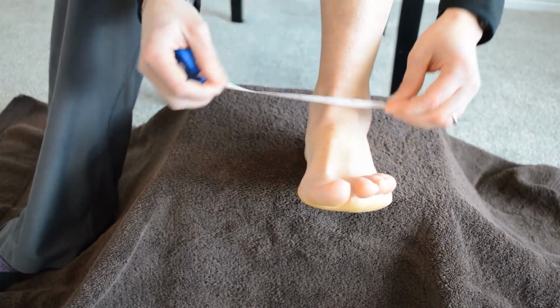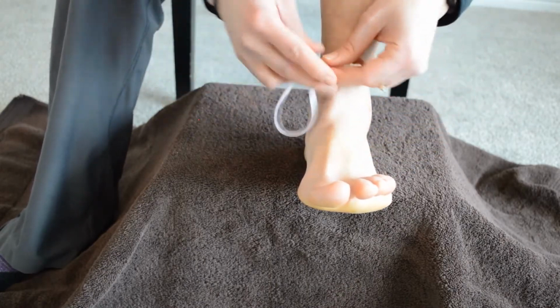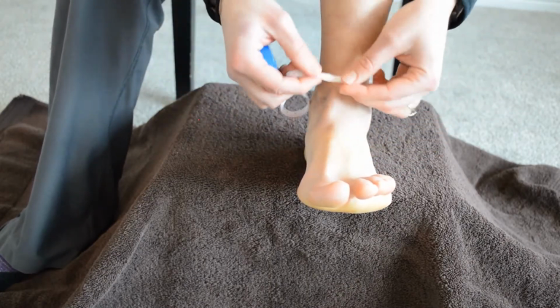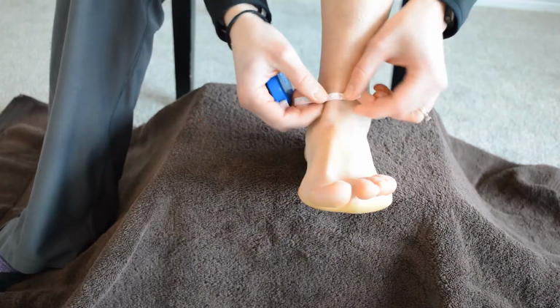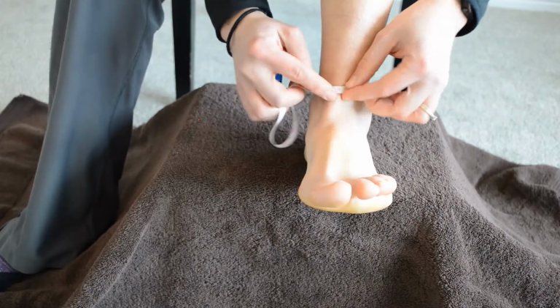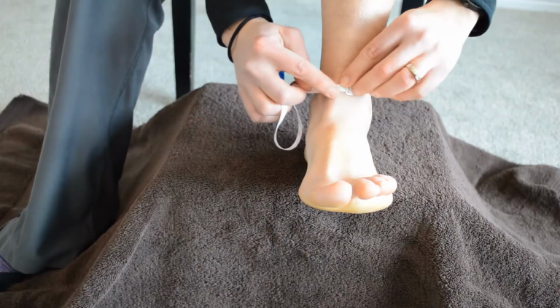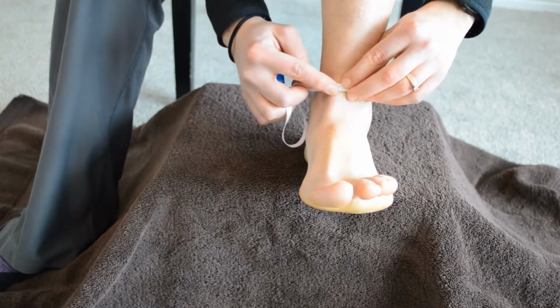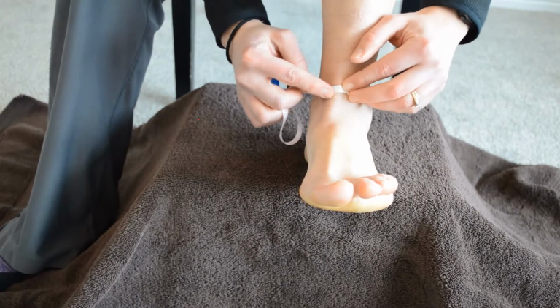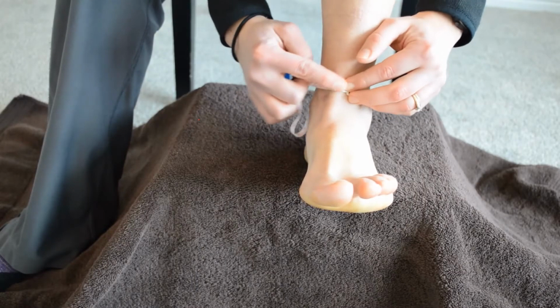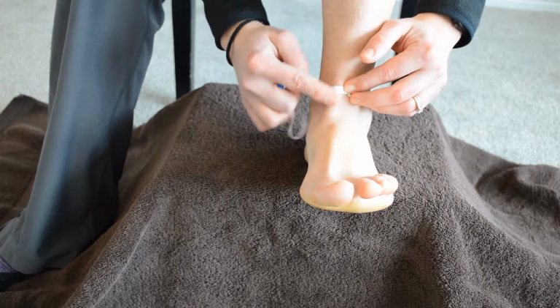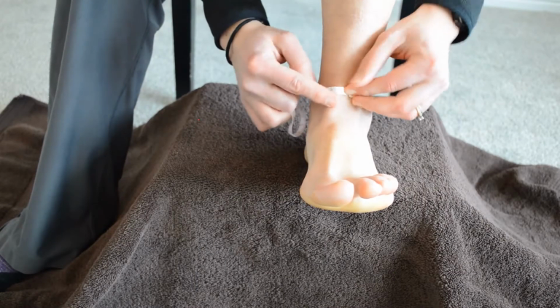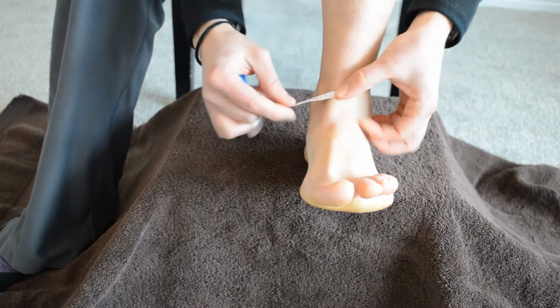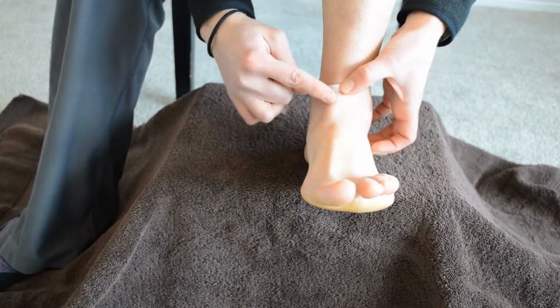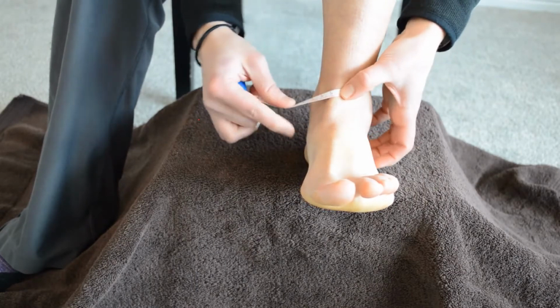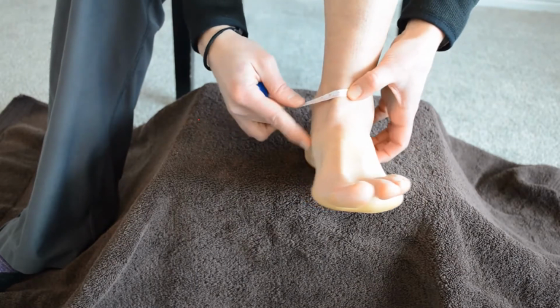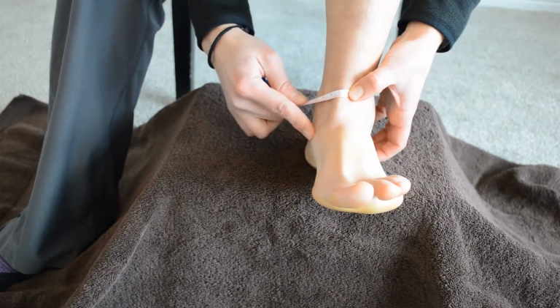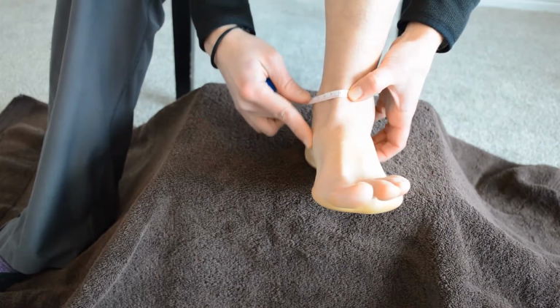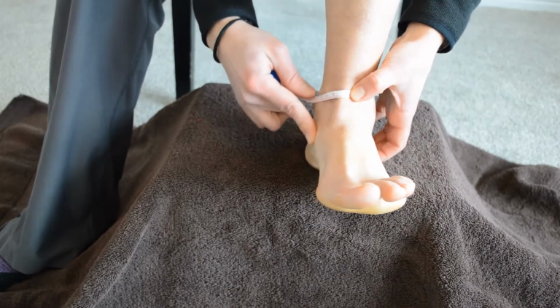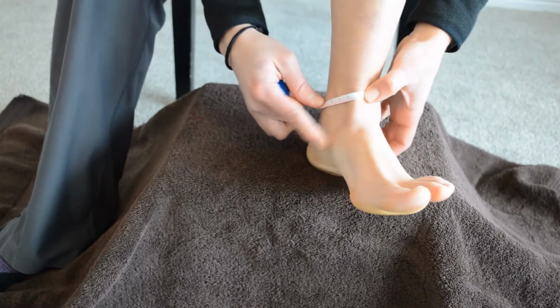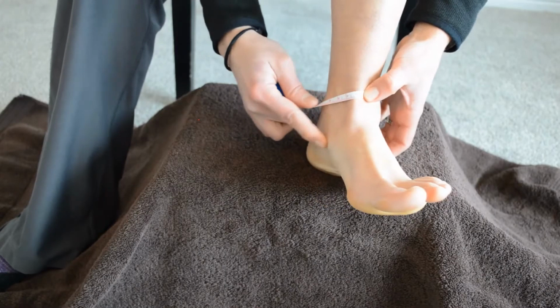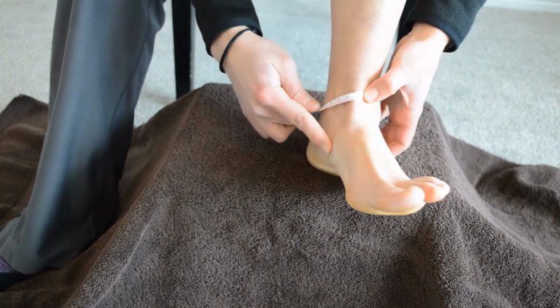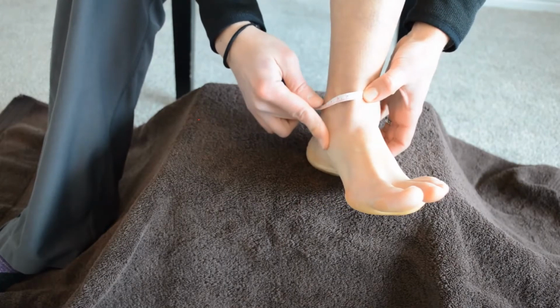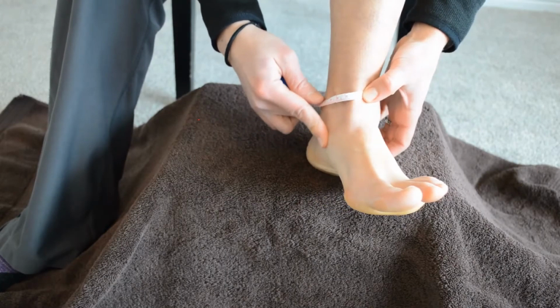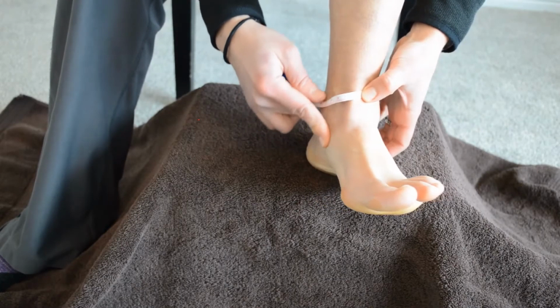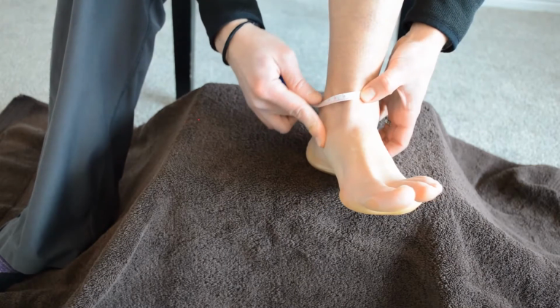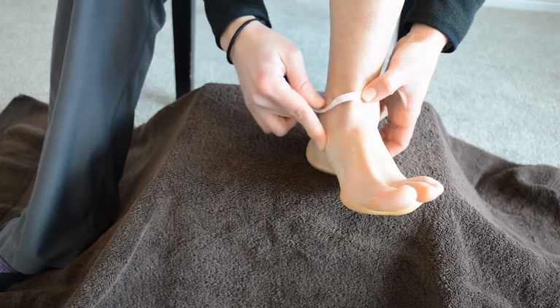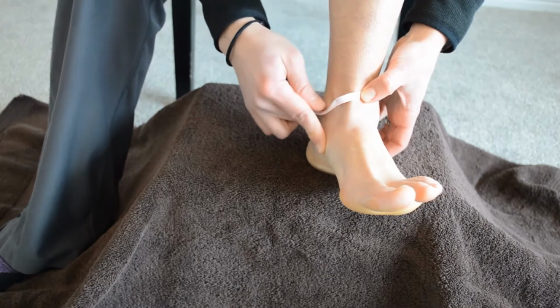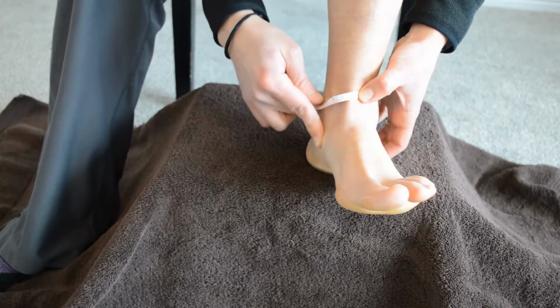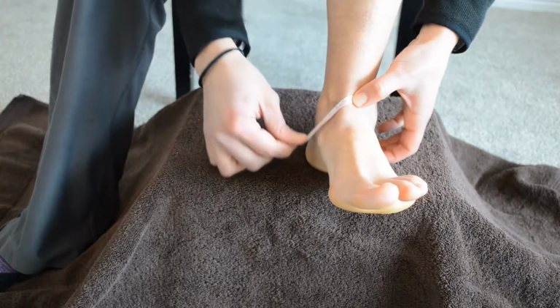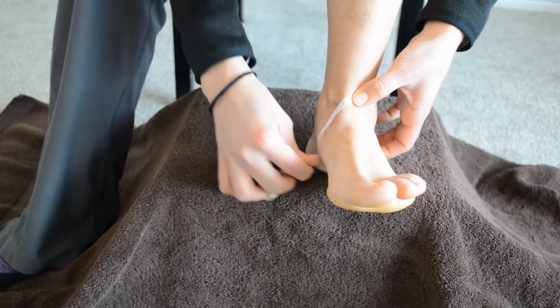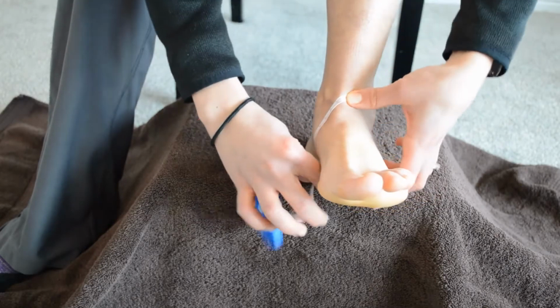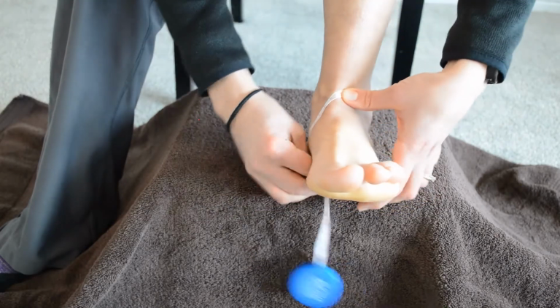You're going to start with zero on the anterior tib tendon — that prominent tendon on the top of your foot — and then go to the inside of your foot on that navicular tuberosity, that bony spot right inside there.